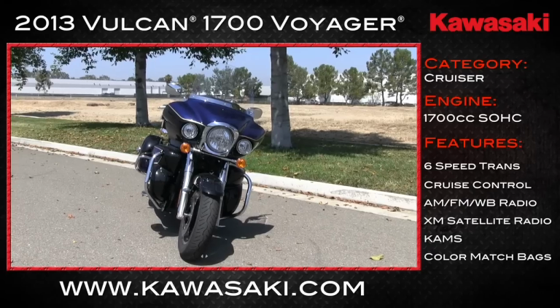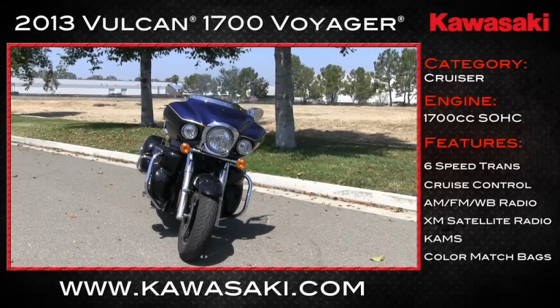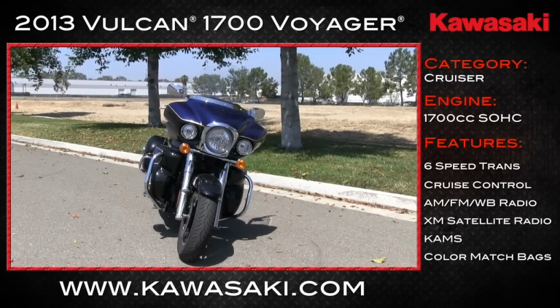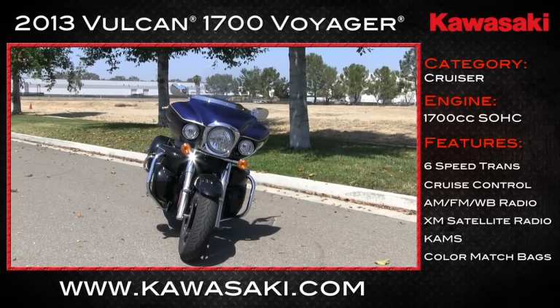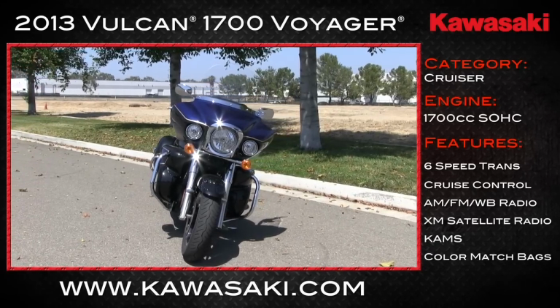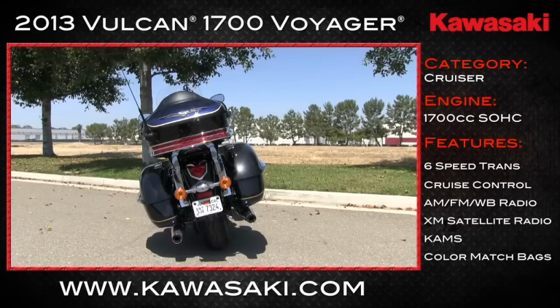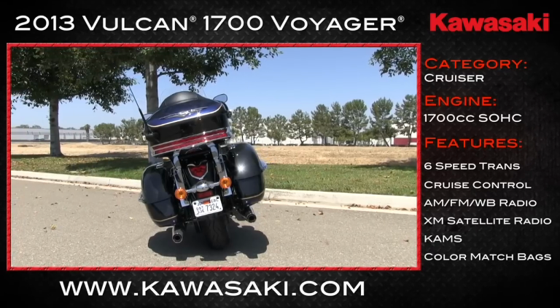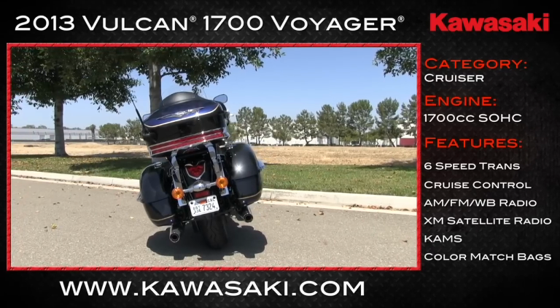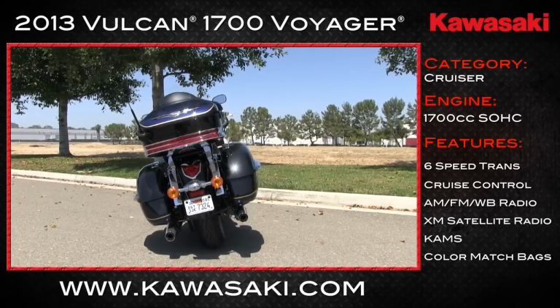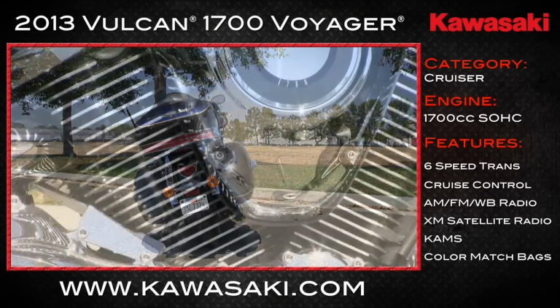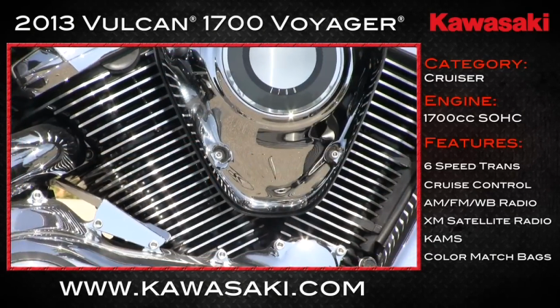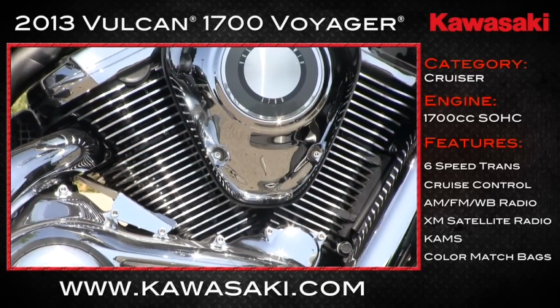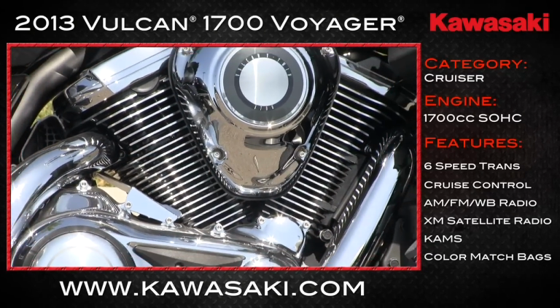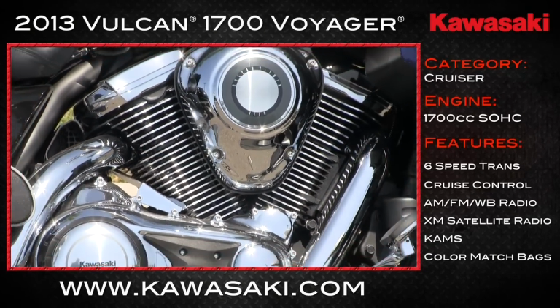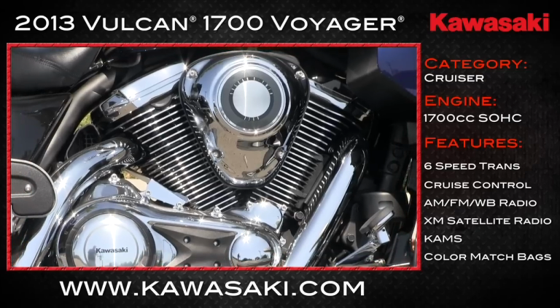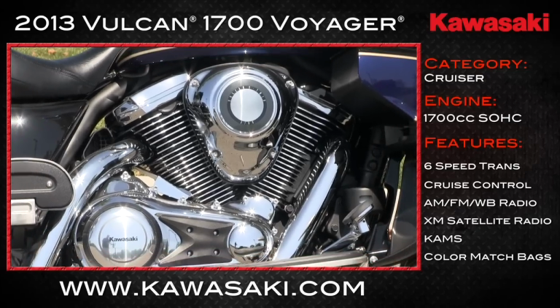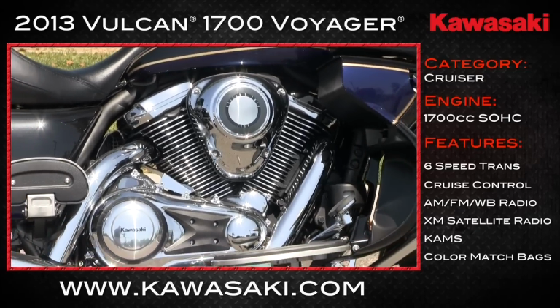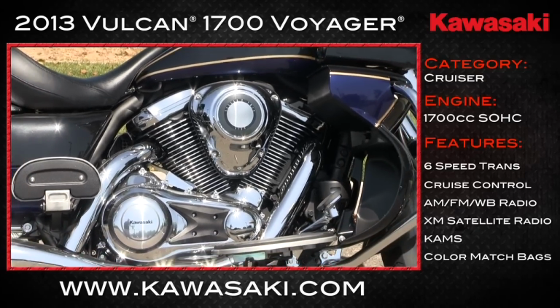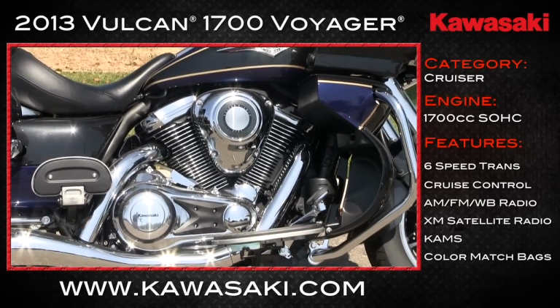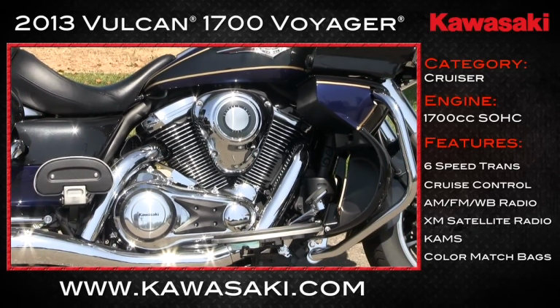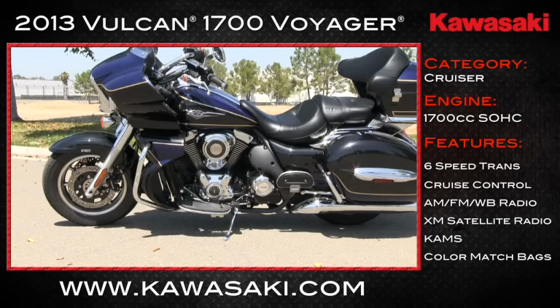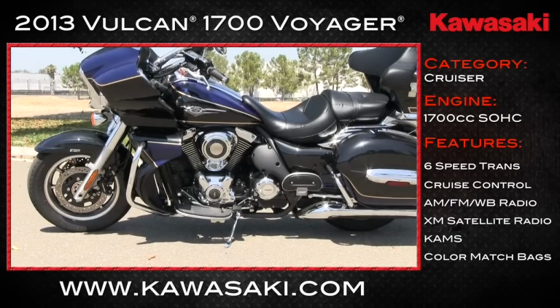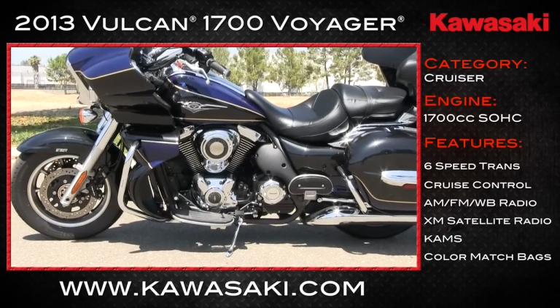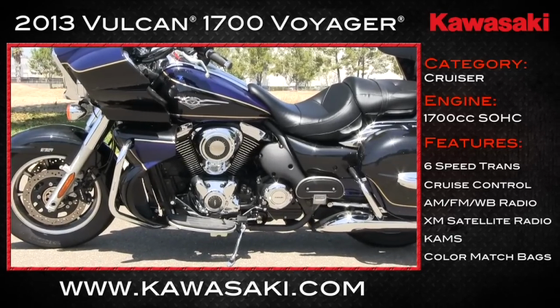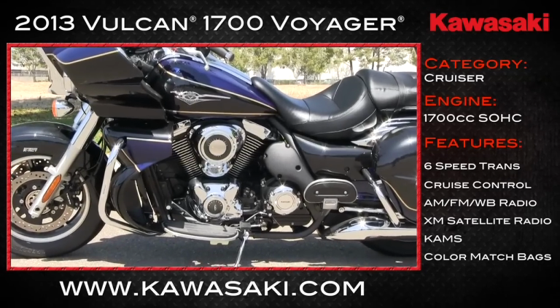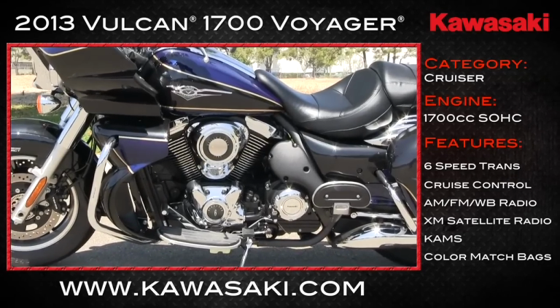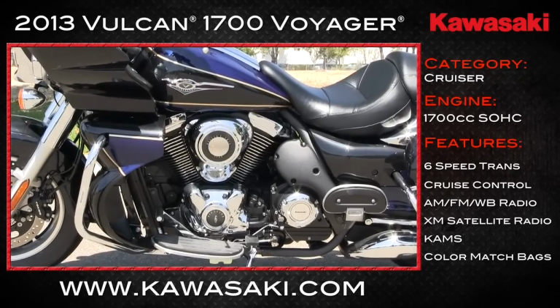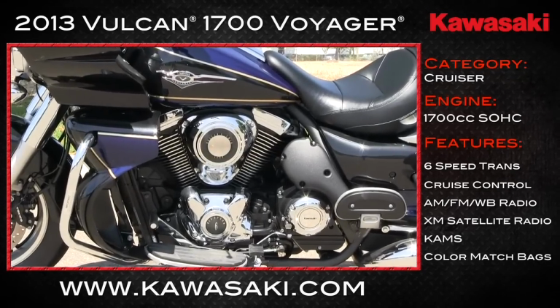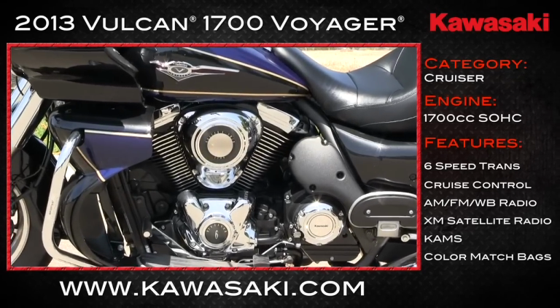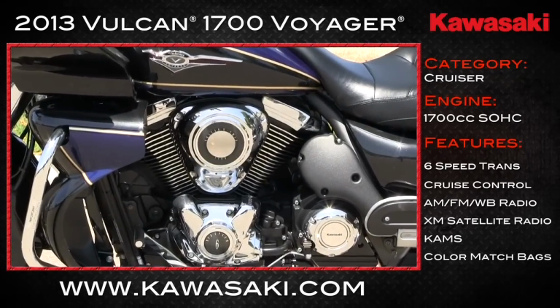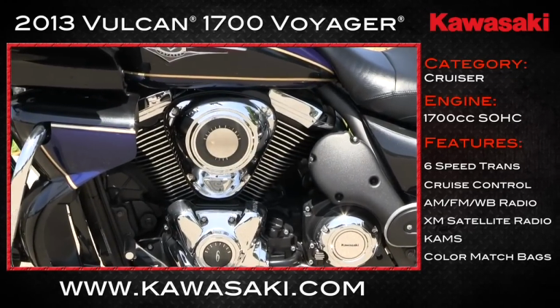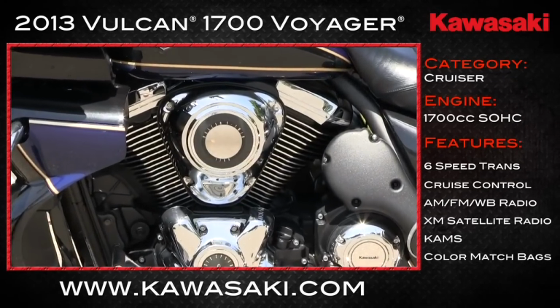It has a muscular, beefcake look about it, but with solid modern engineering. At the heart, 103.7 cubic inch, or 1700cc, four-stroke, liquid-cooled, single-overhead cam, four-valve-per-cylinder, 52-degree V-twin moving things.